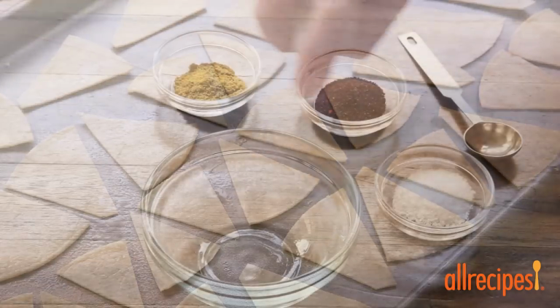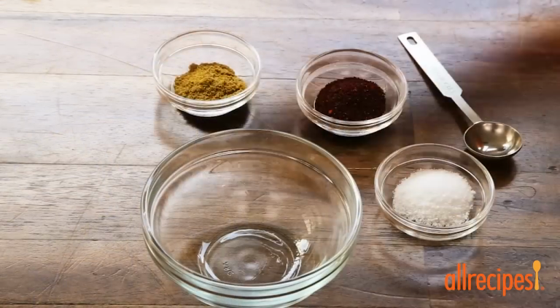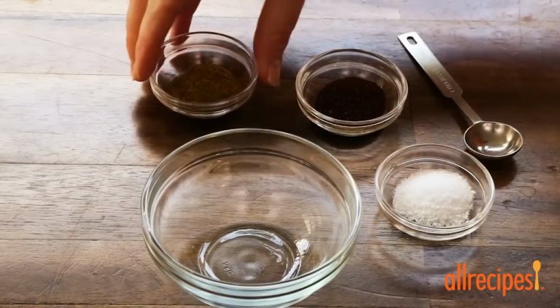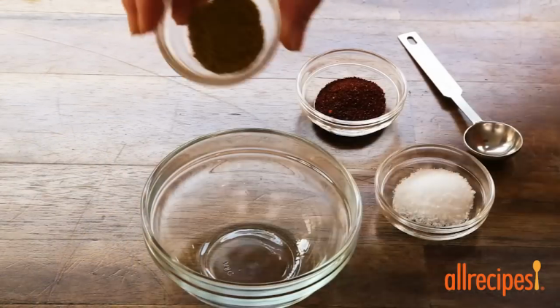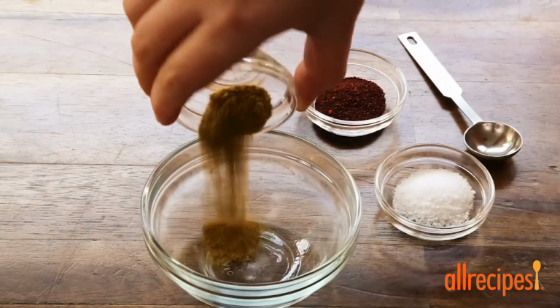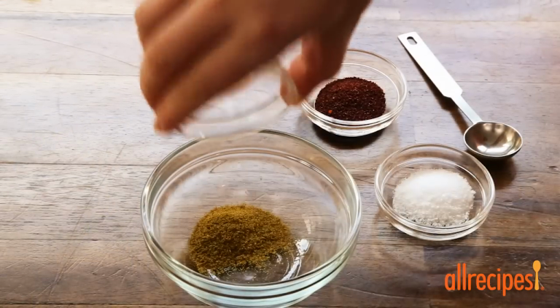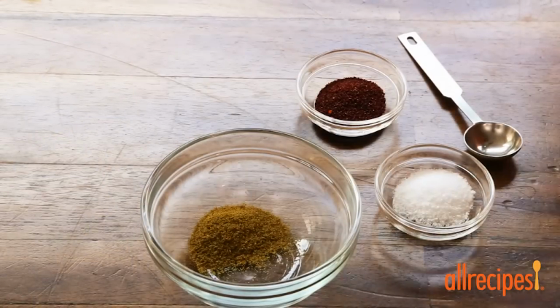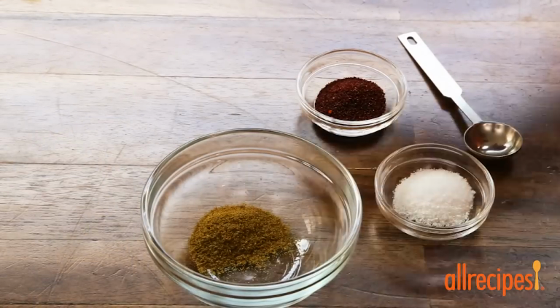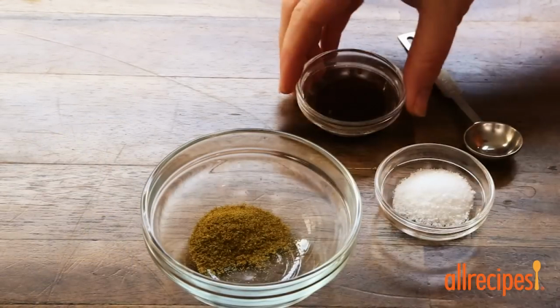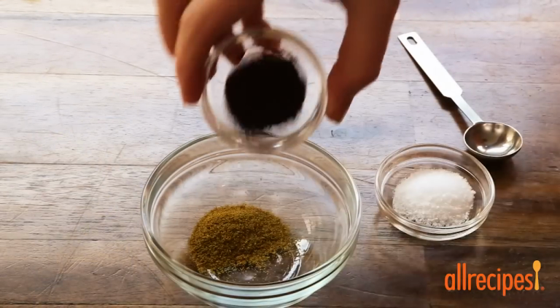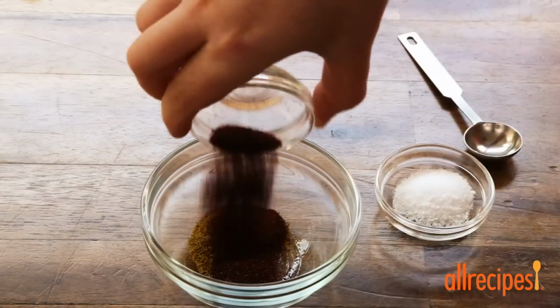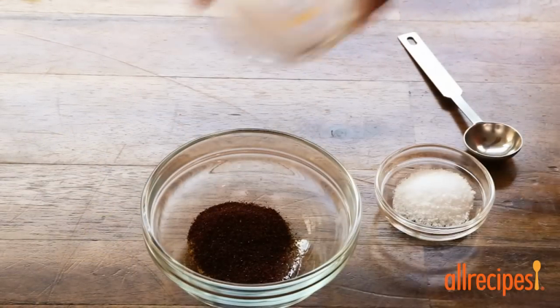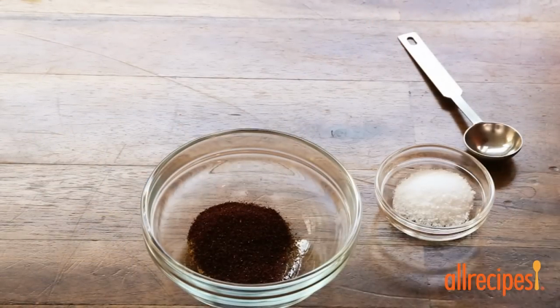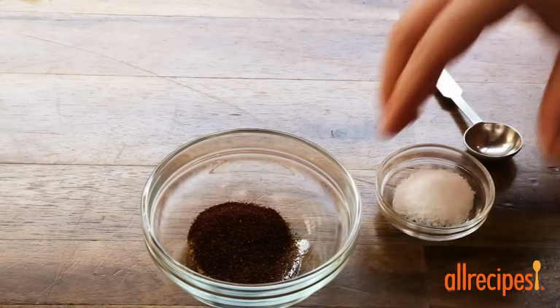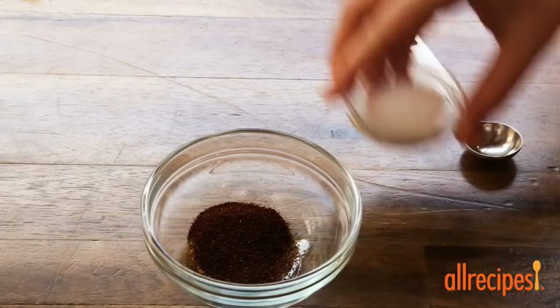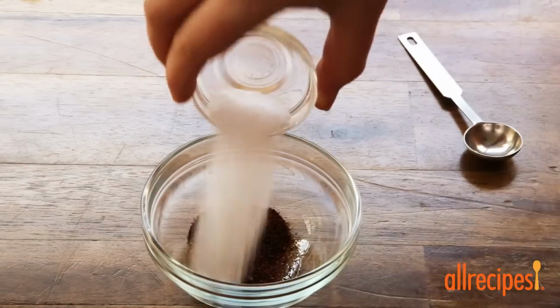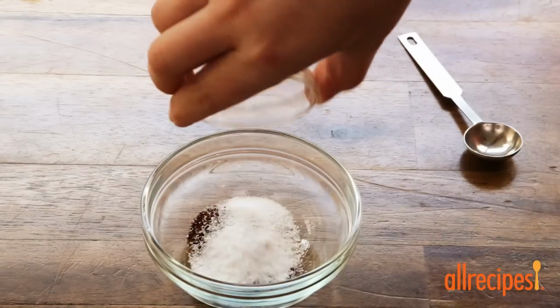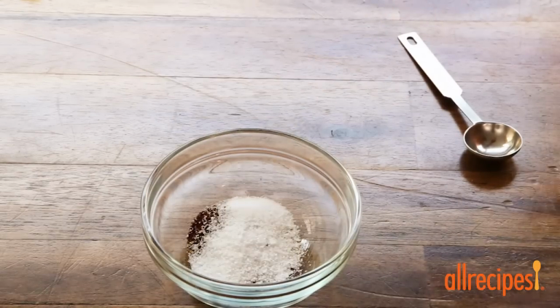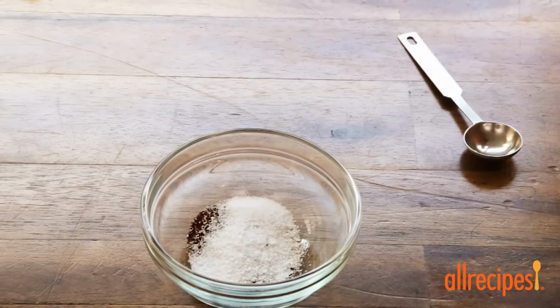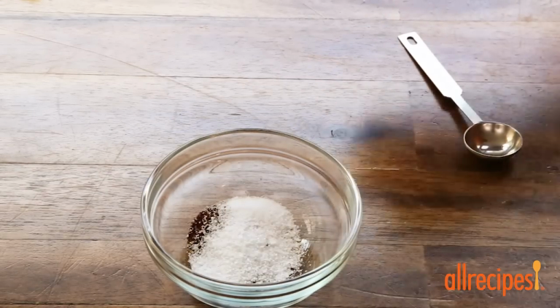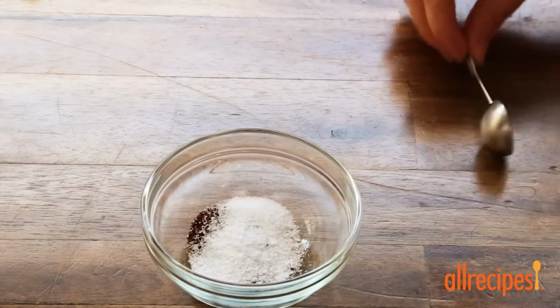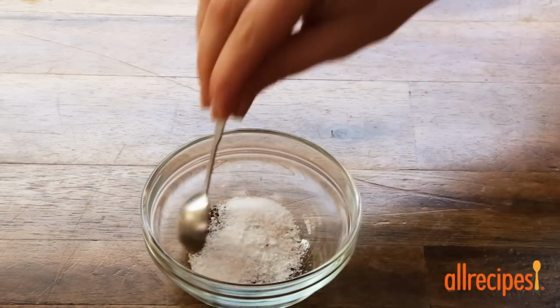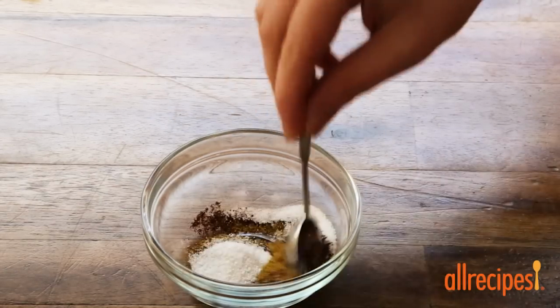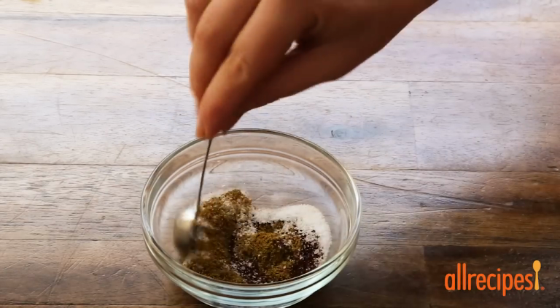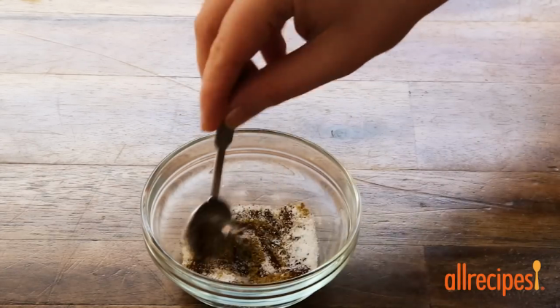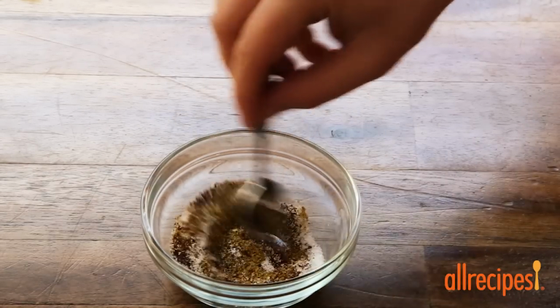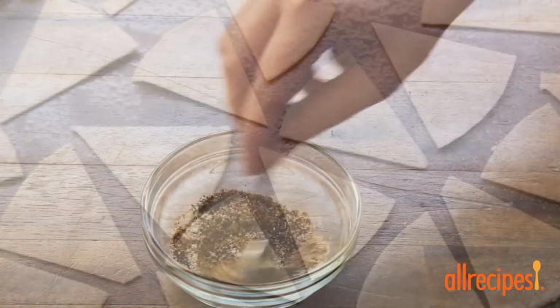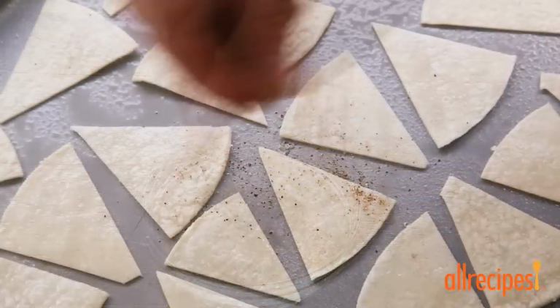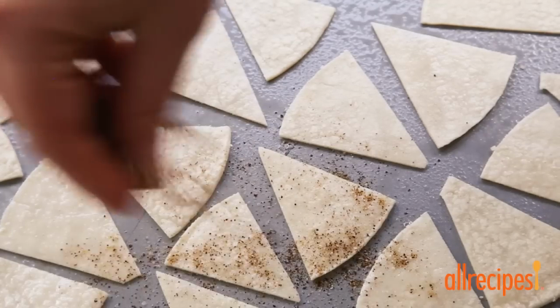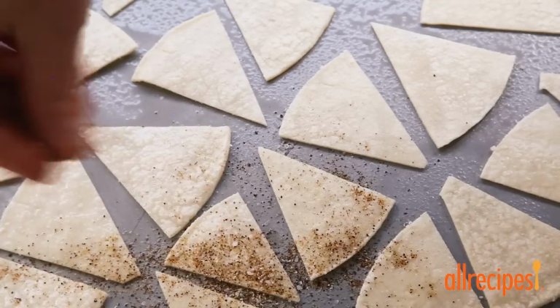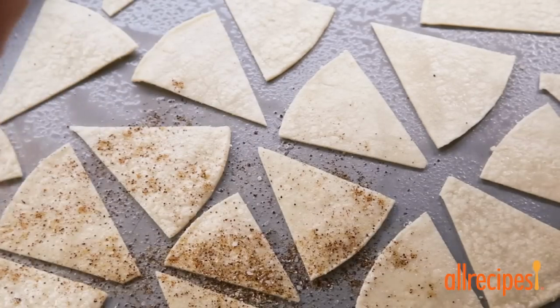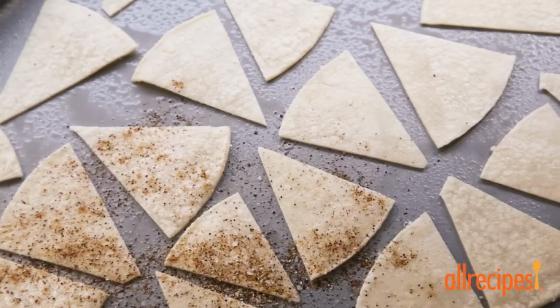For the seasoning, we'll stir together 1 teaspoon of ground cumin, chili powder, and salt, and sprinkle evenly over the tortillas.